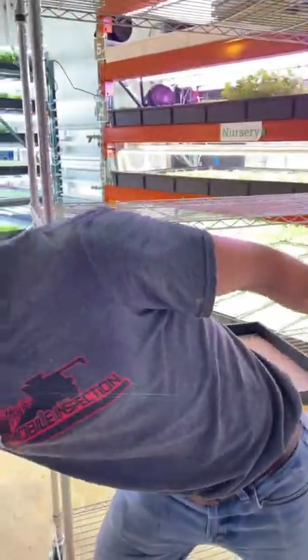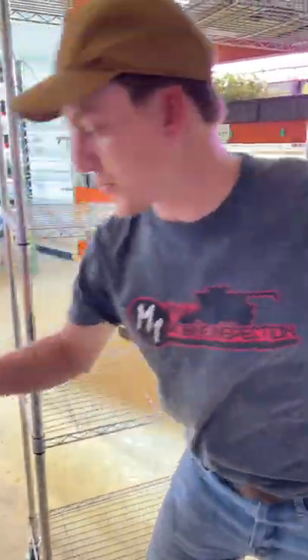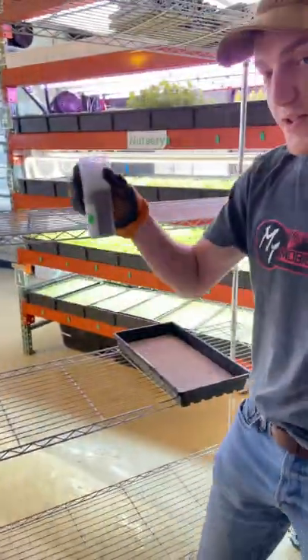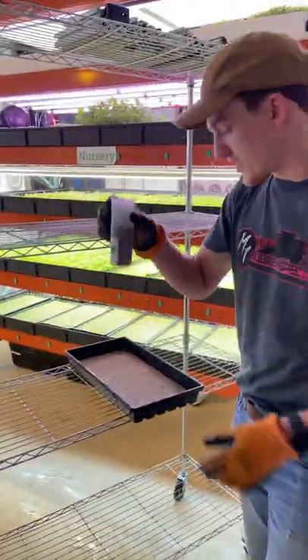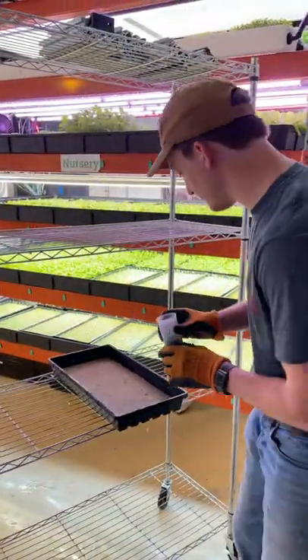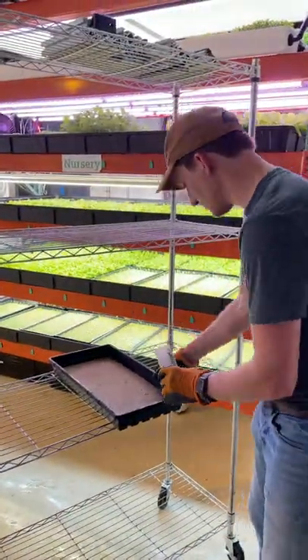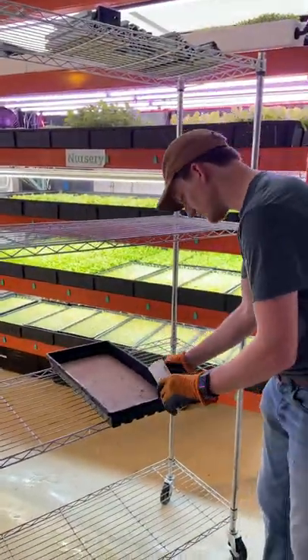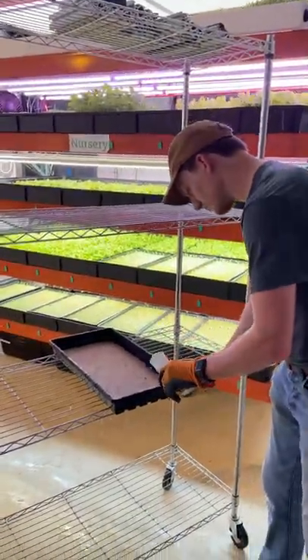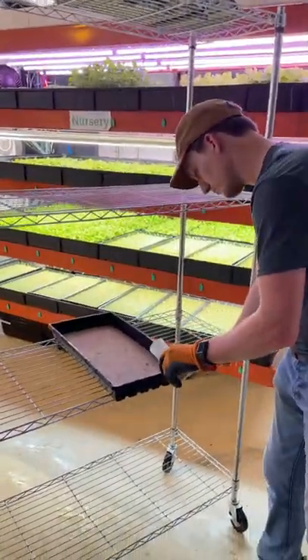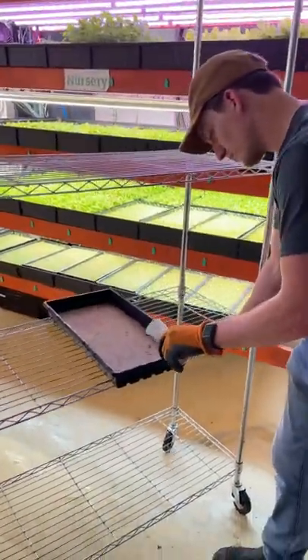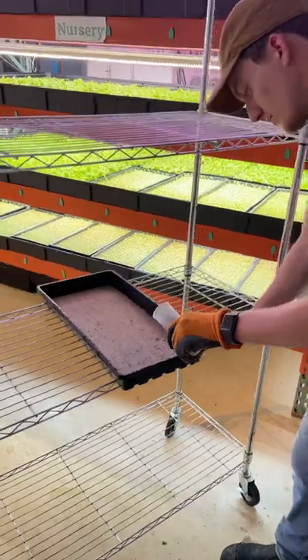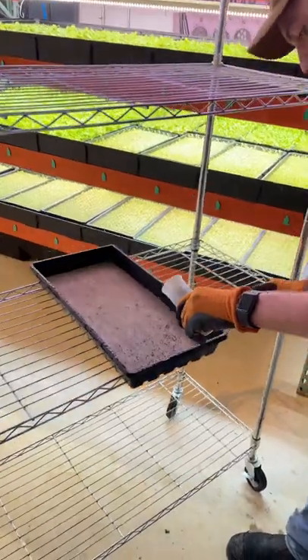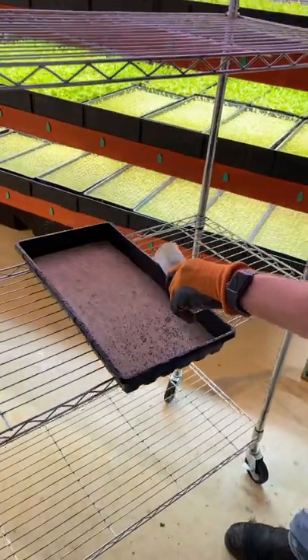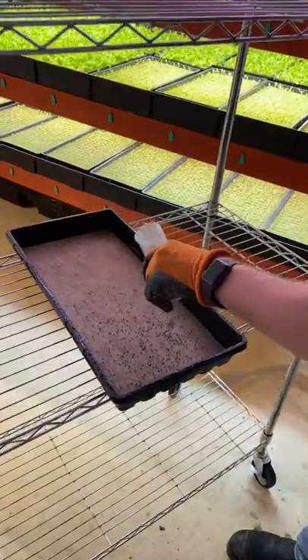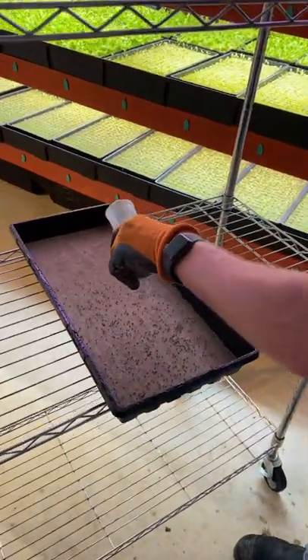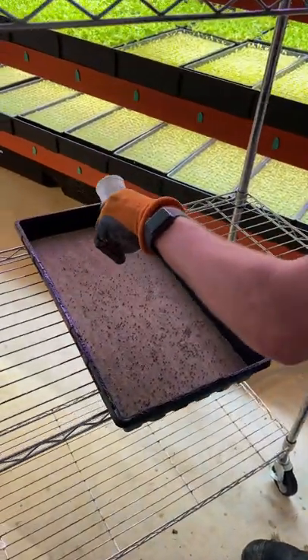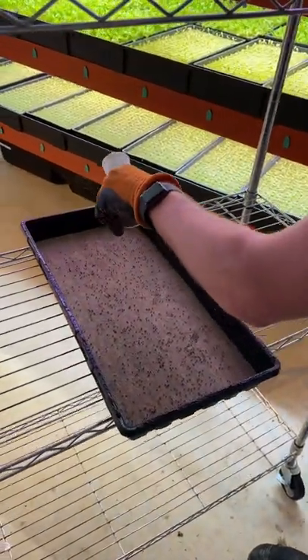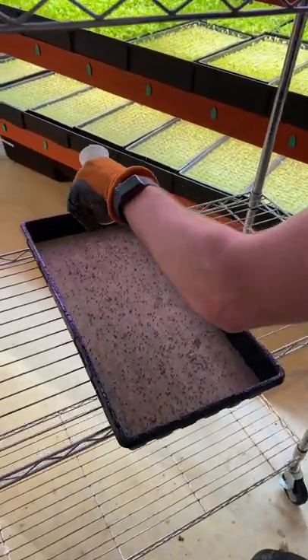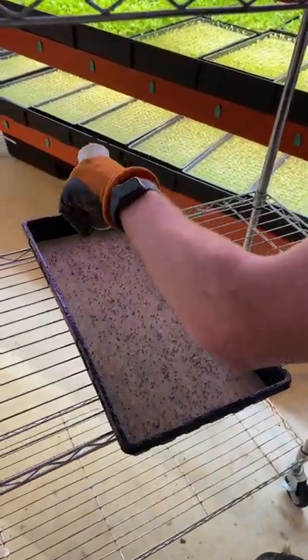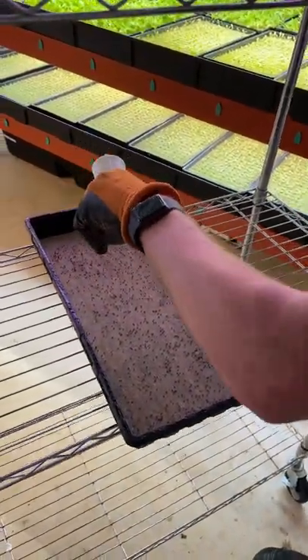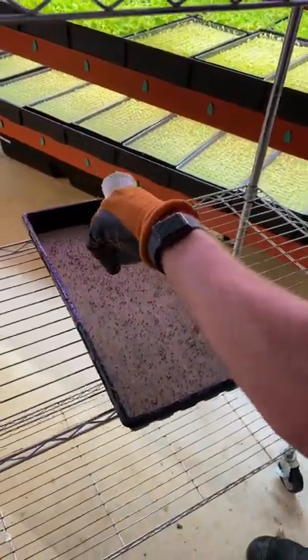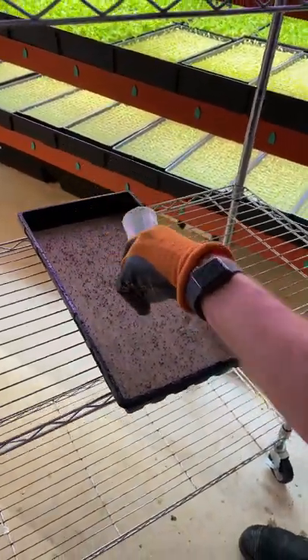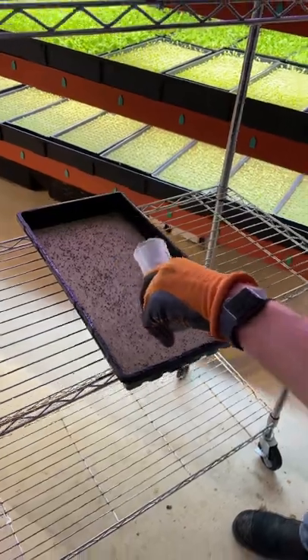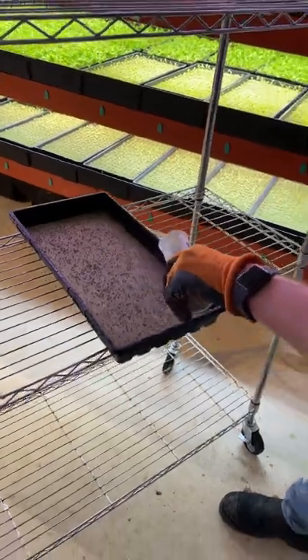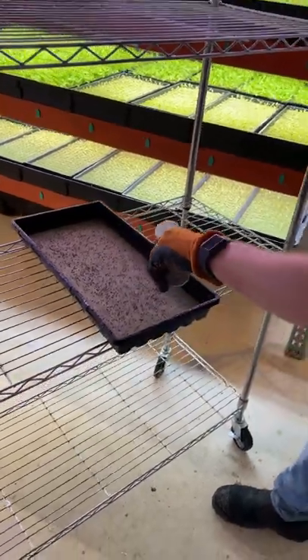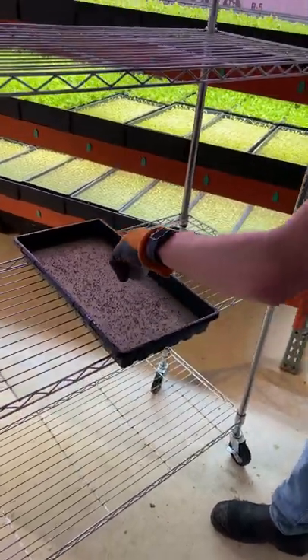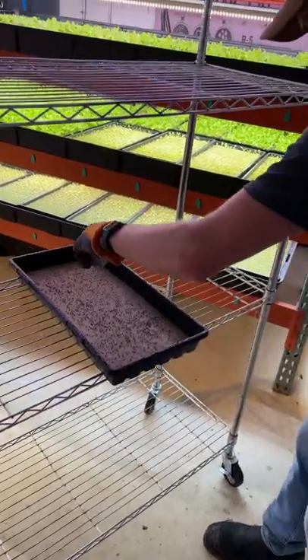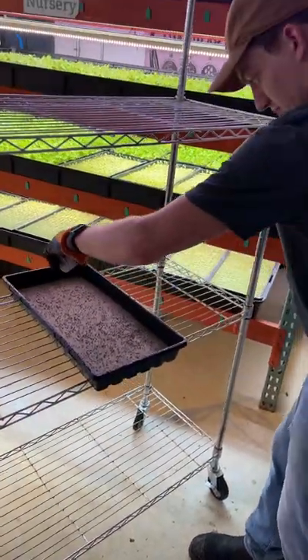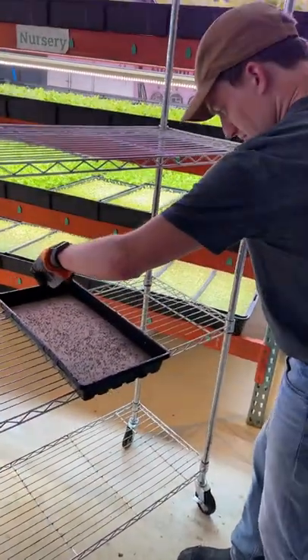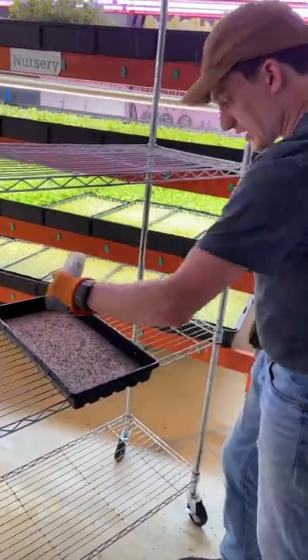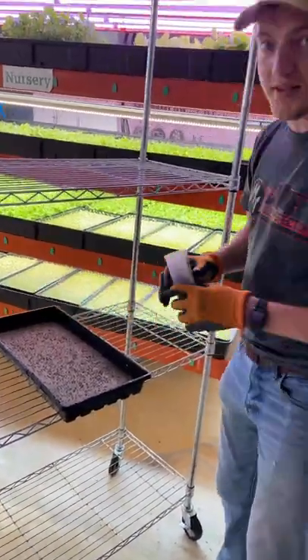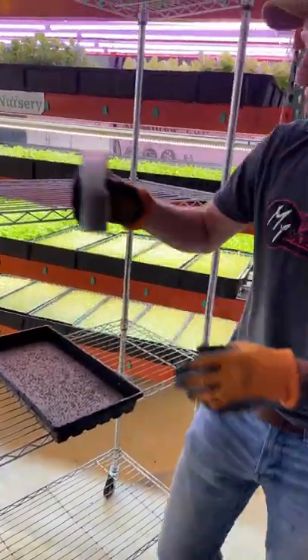We've got our broccoli sprout seeds. Sprinkle them out. You don't want to seed them too densely because they'll end up starting to fight for space, and that'll cause molding issues.